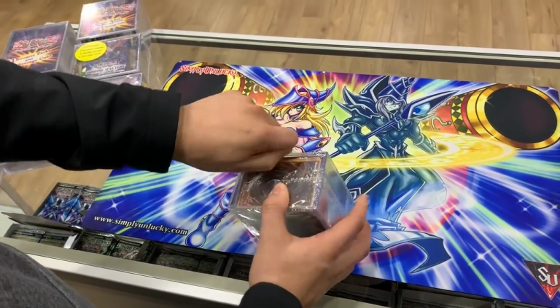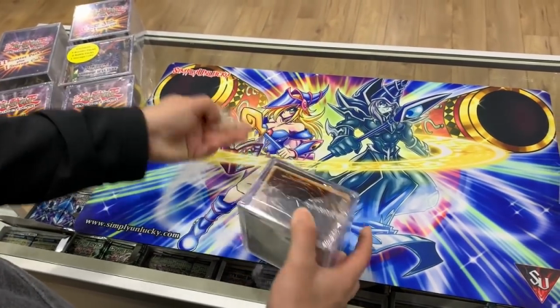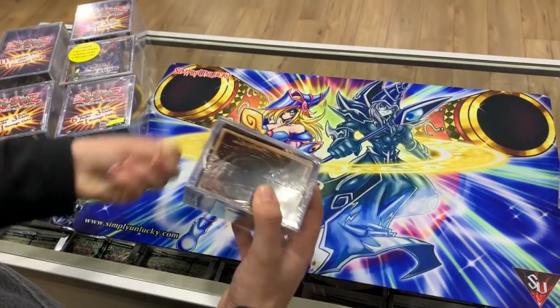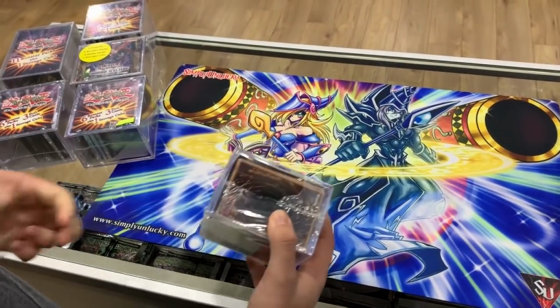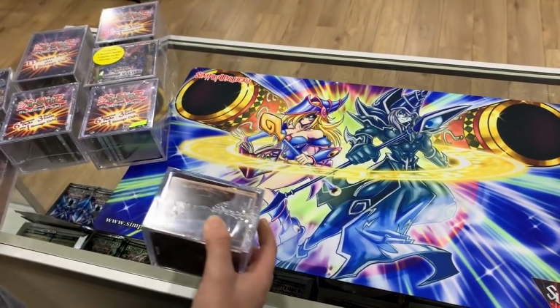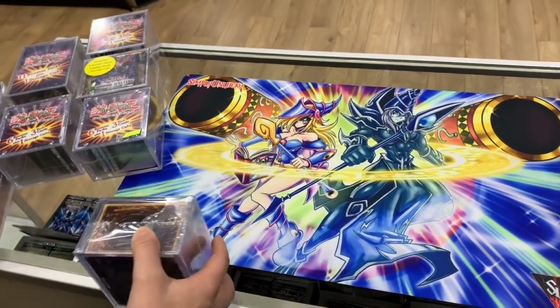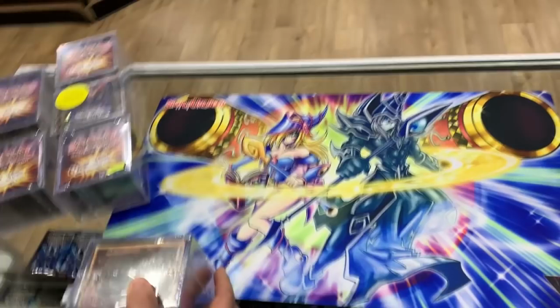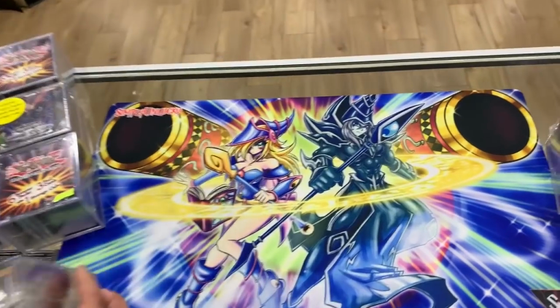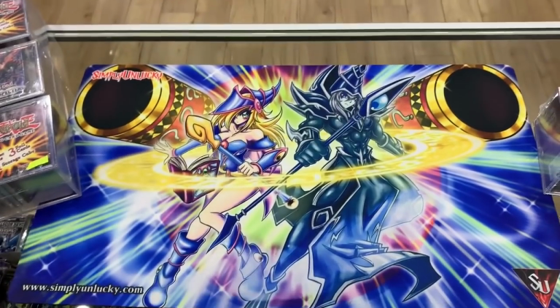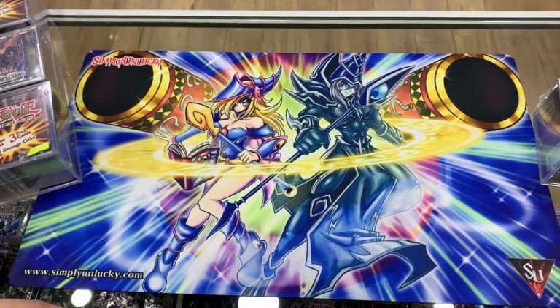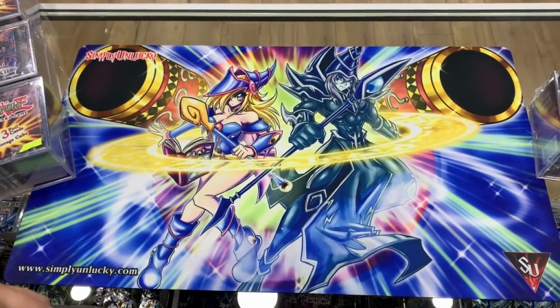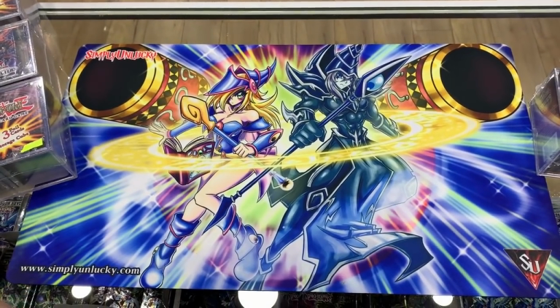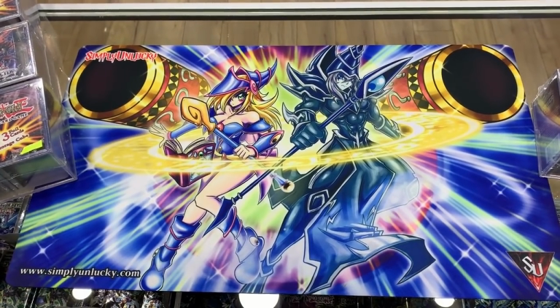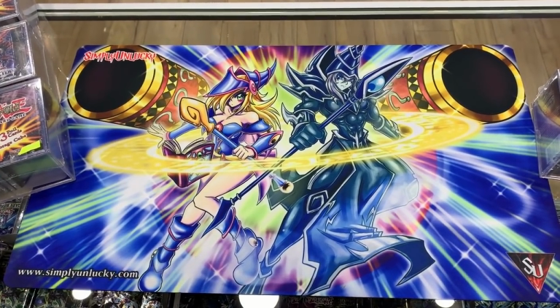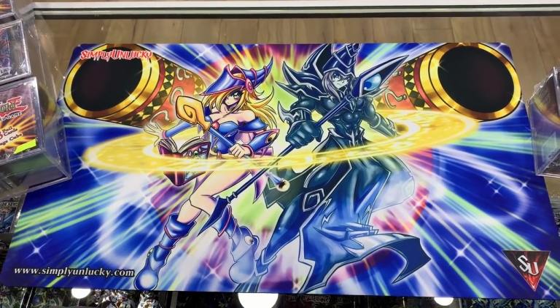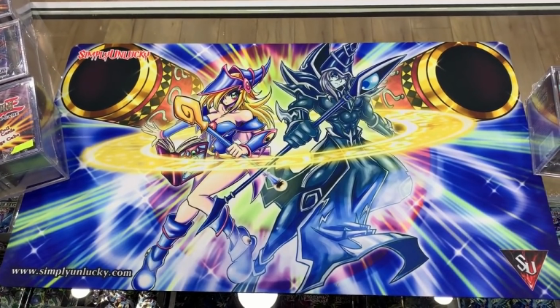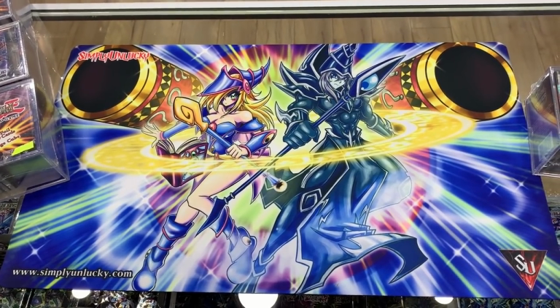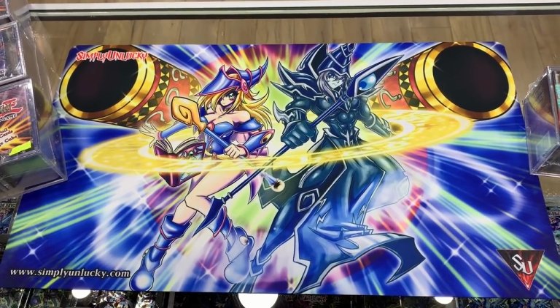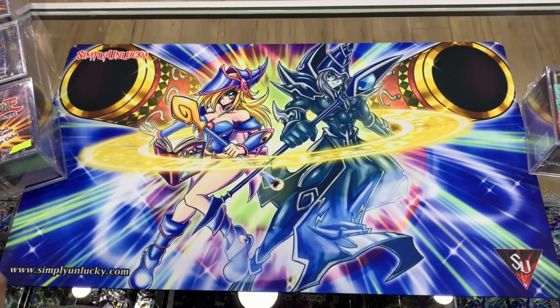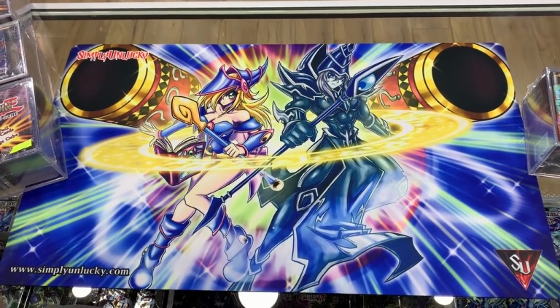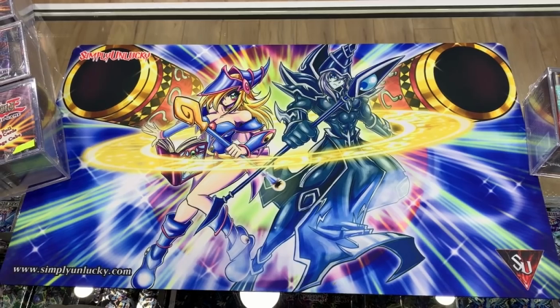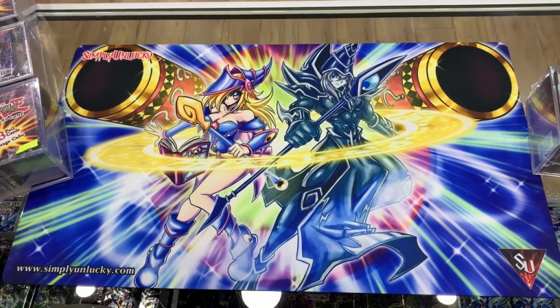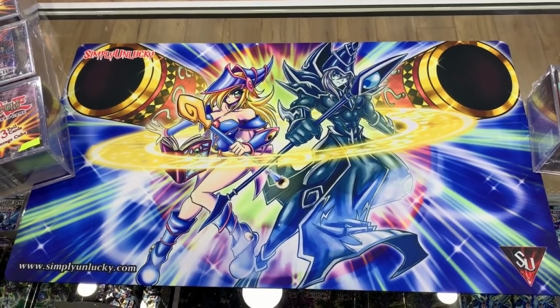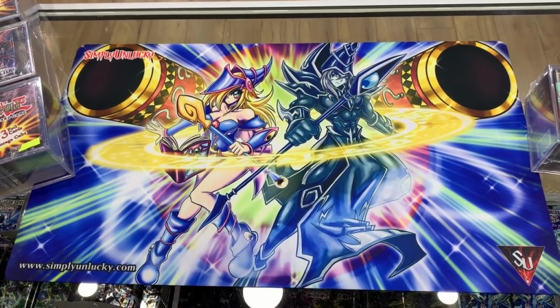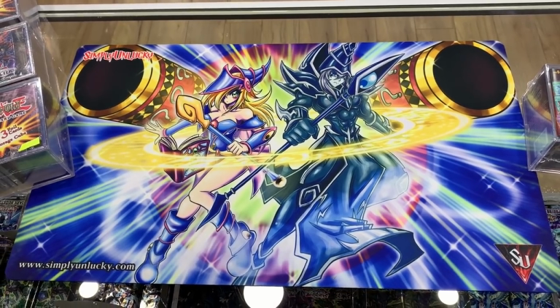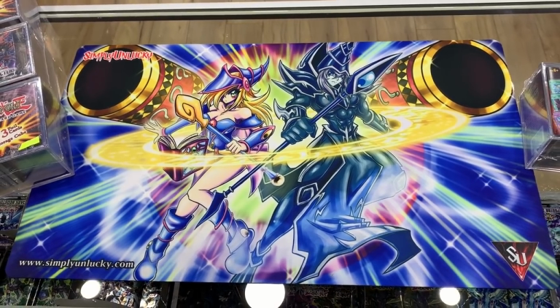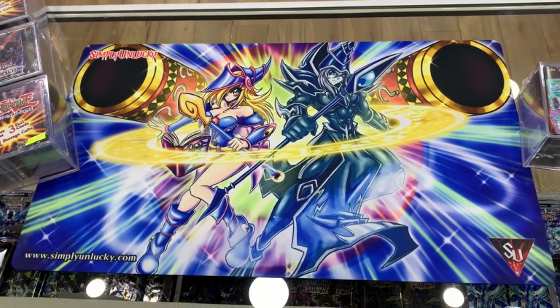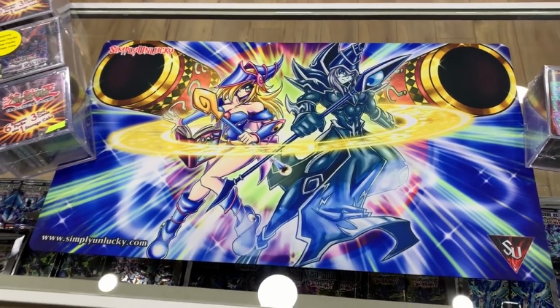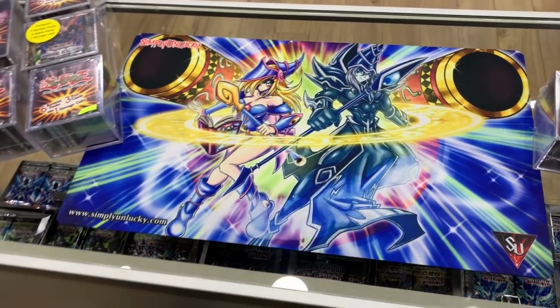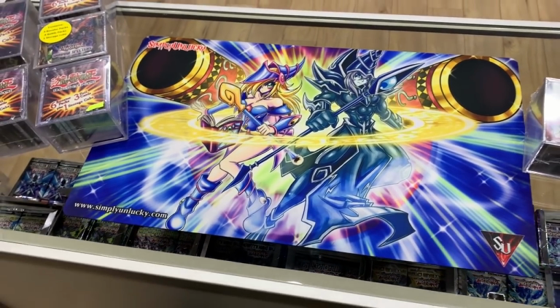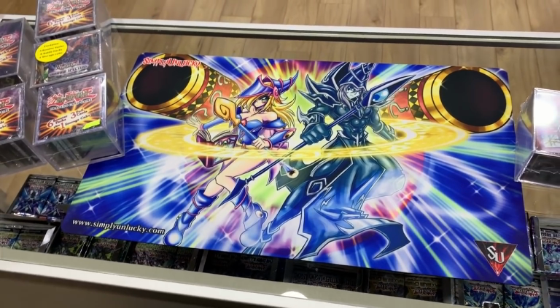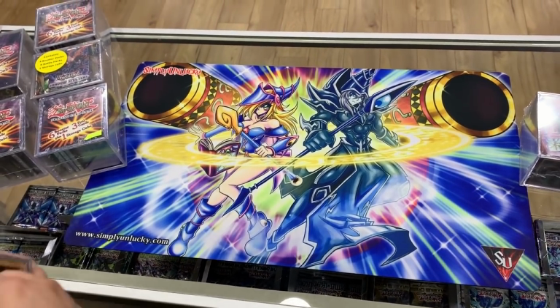Also, we're using our Black Edition Simple Unlucky limited play mat — it's the Dark Magician, Dark Magician Girl, Magical Hero kind of play mat. We combined those three popular cards there.